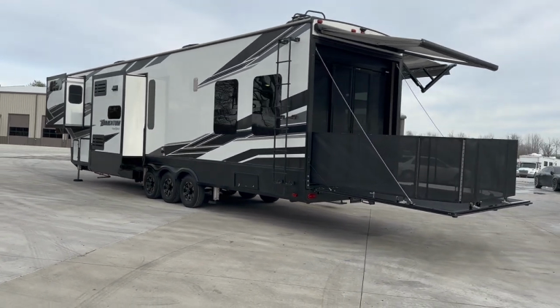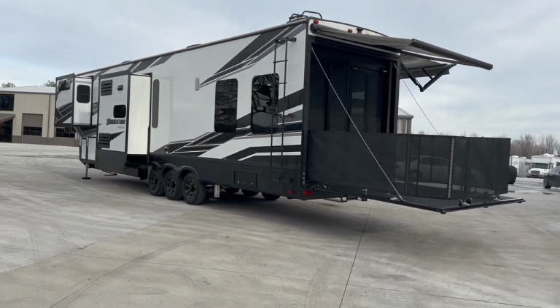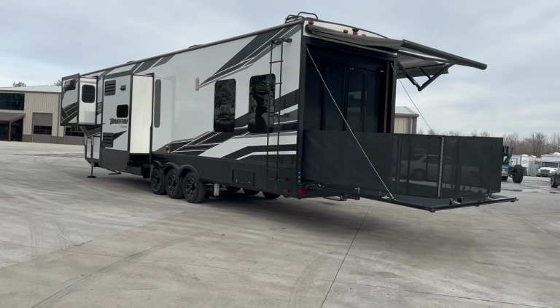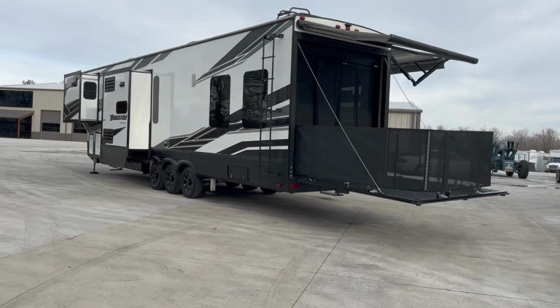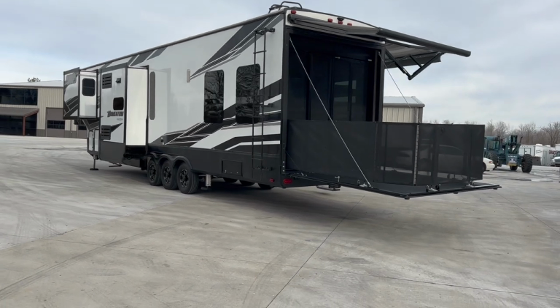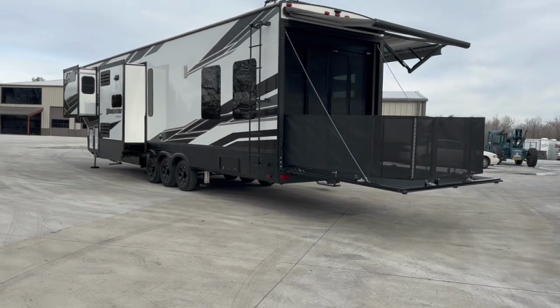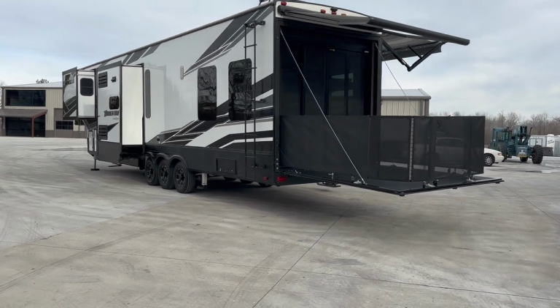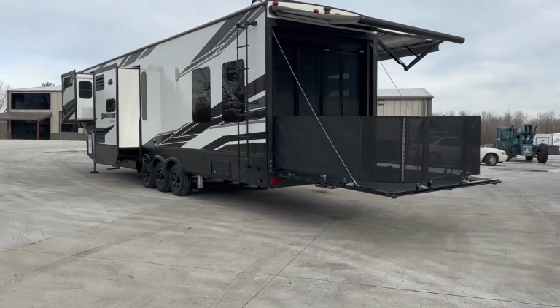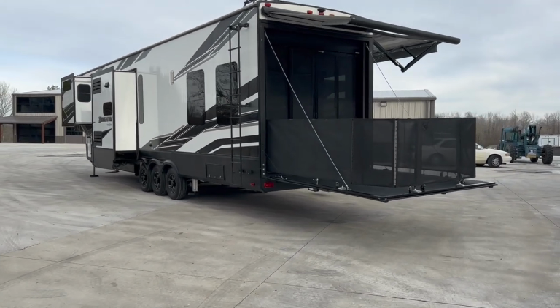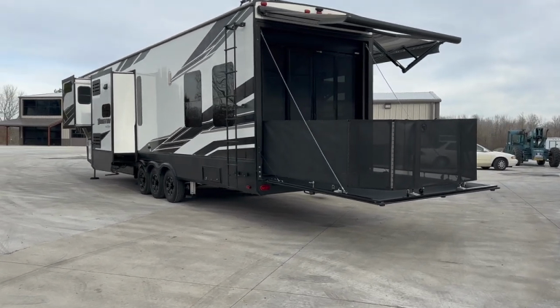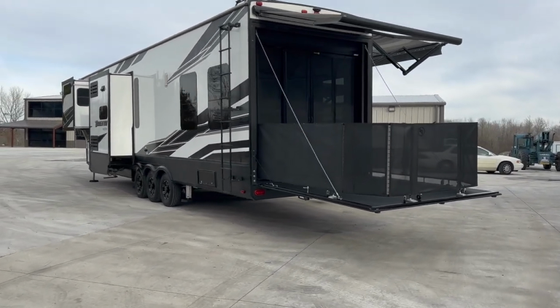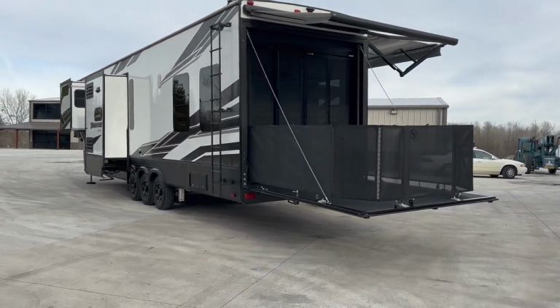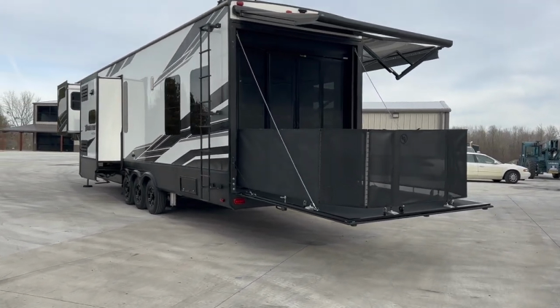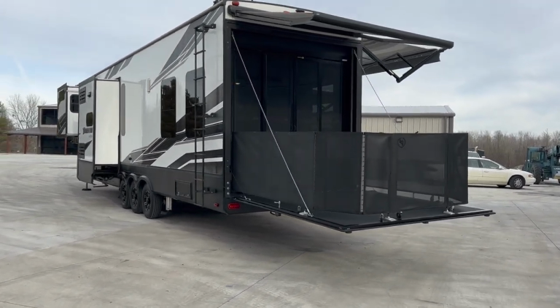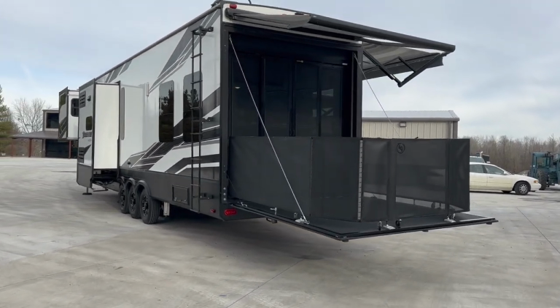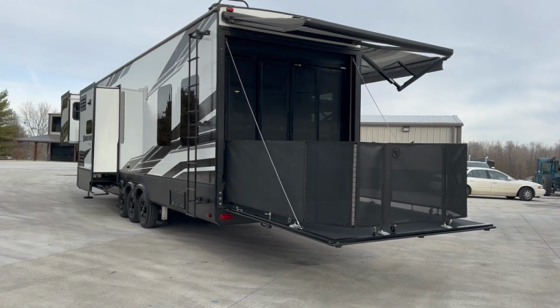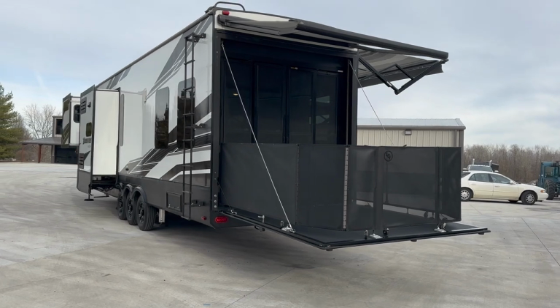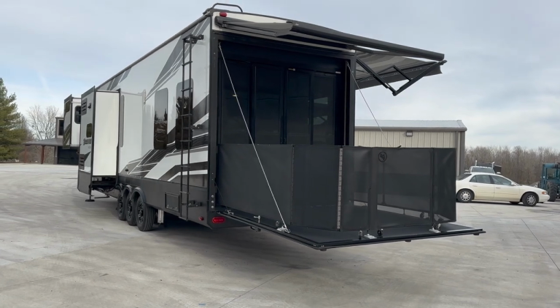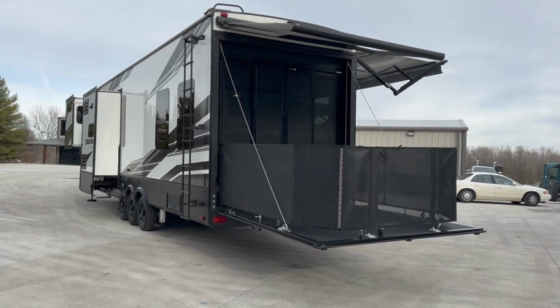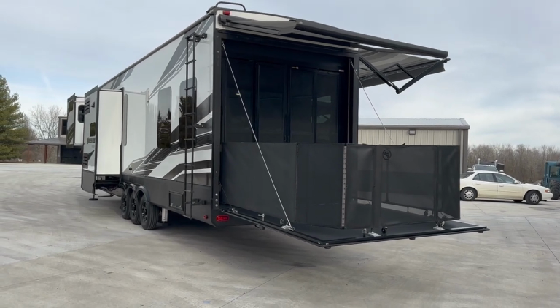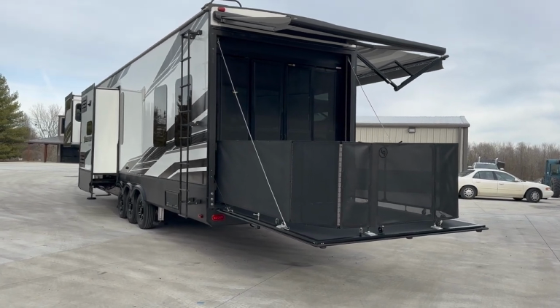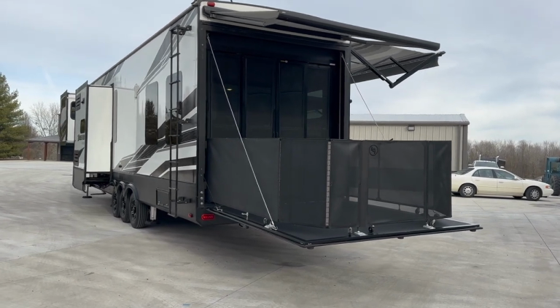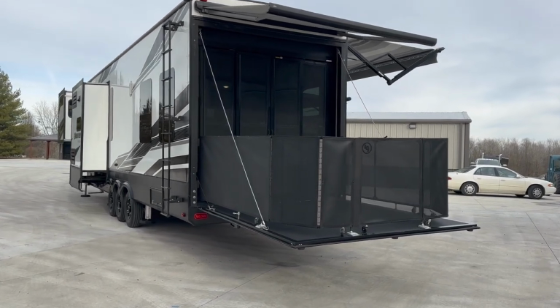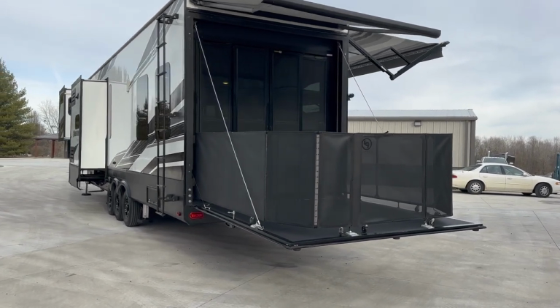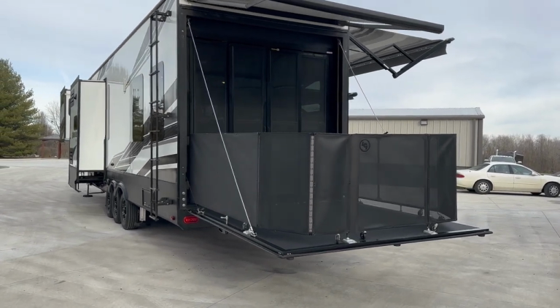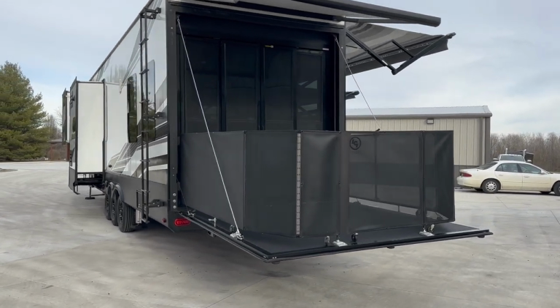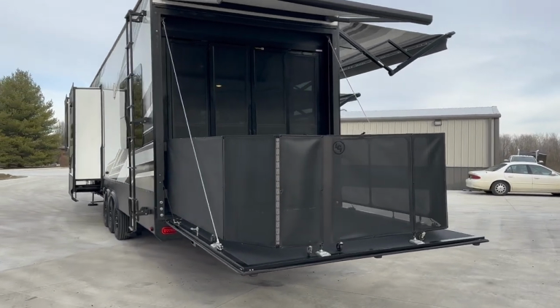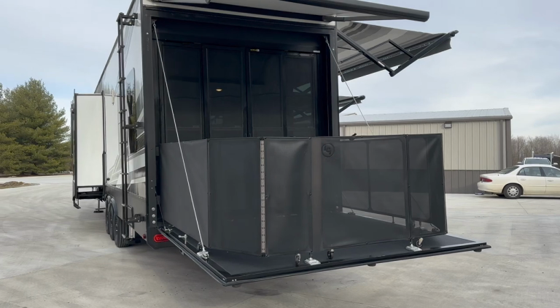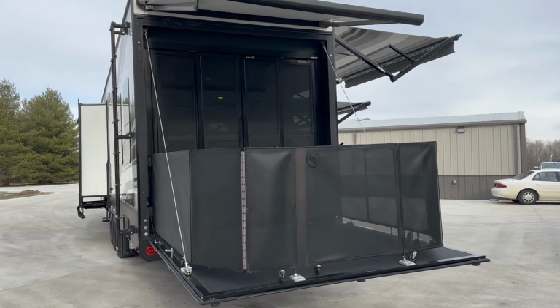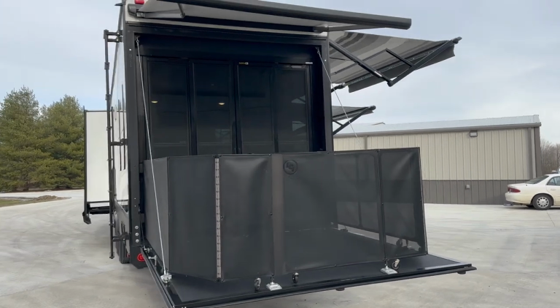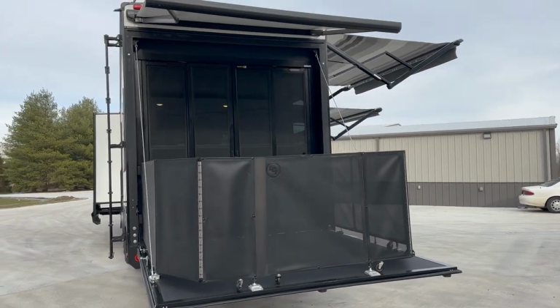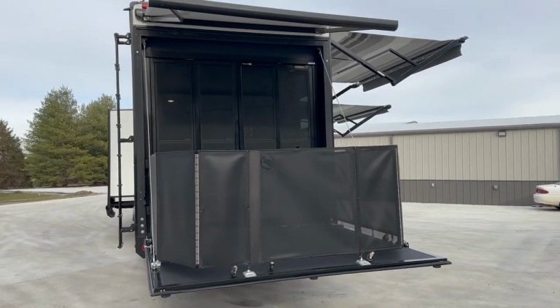I've got the door lowered down right now with the gates up. So you can see it turns into a little patio area — excellent place for your kids or your puppy dogs or whatever to go out and hang out and play.